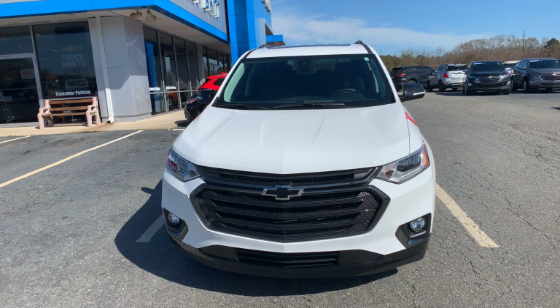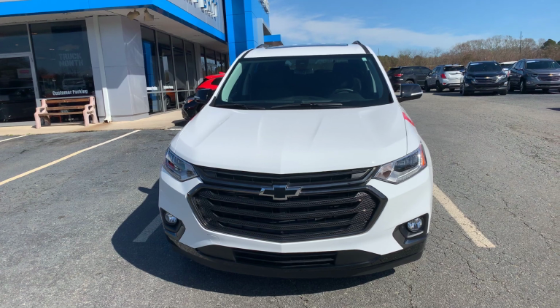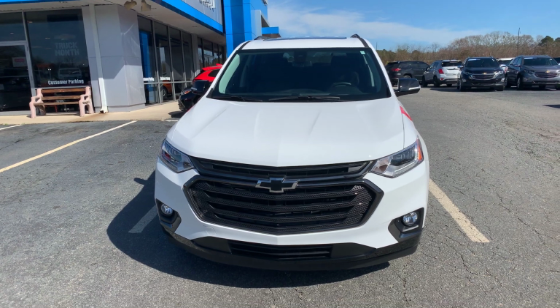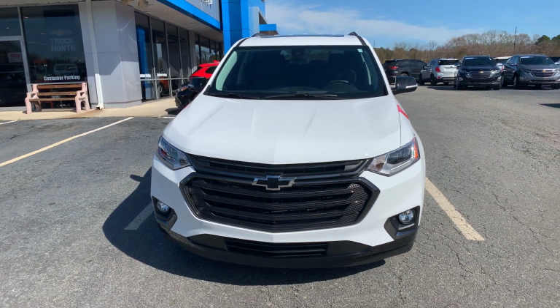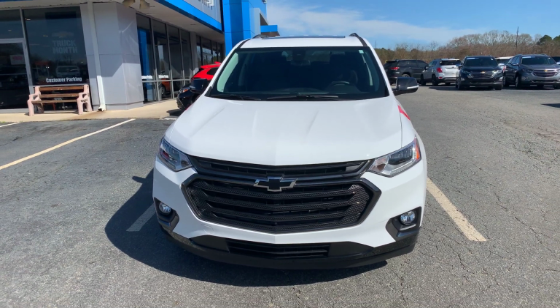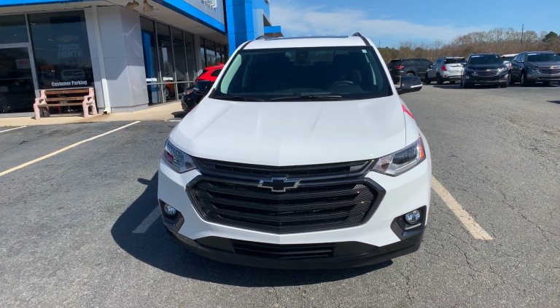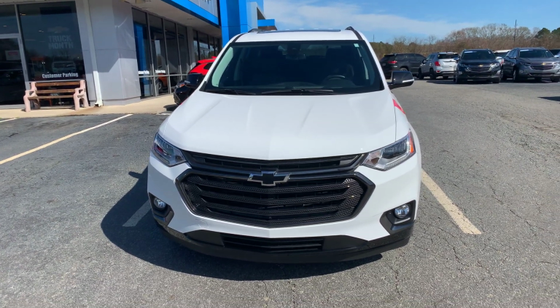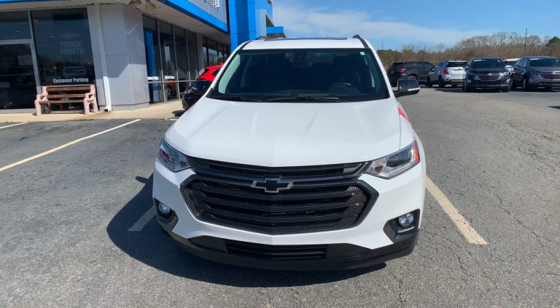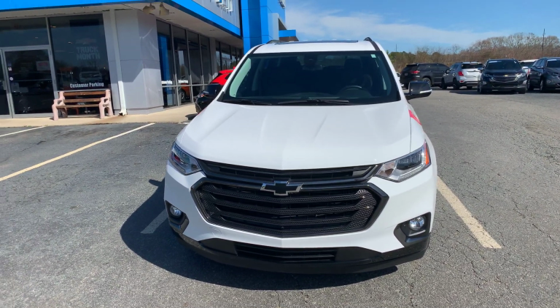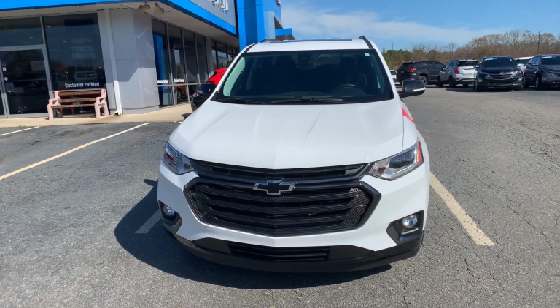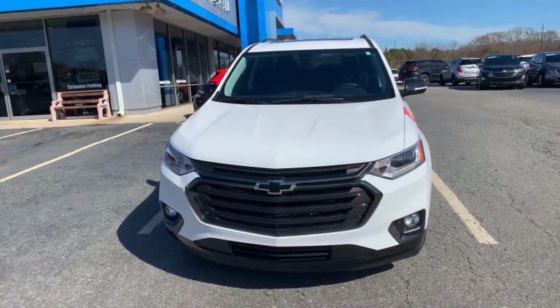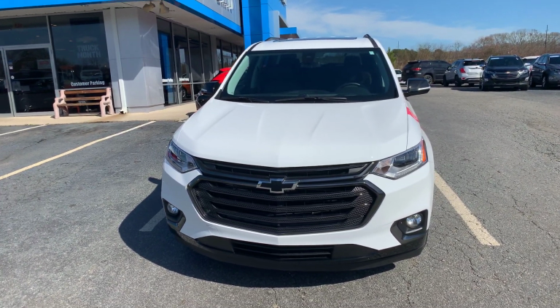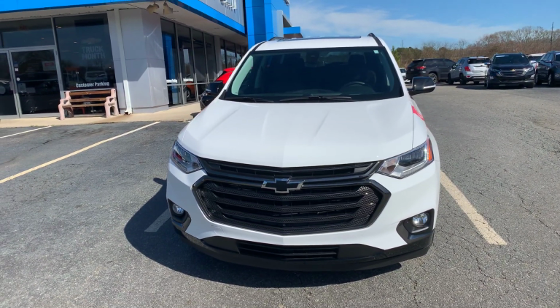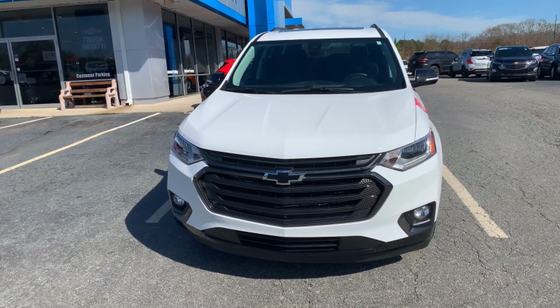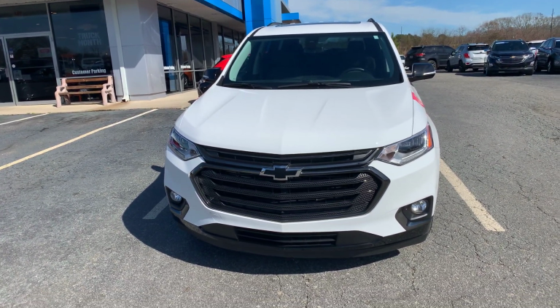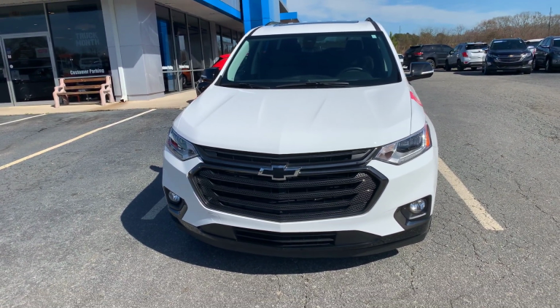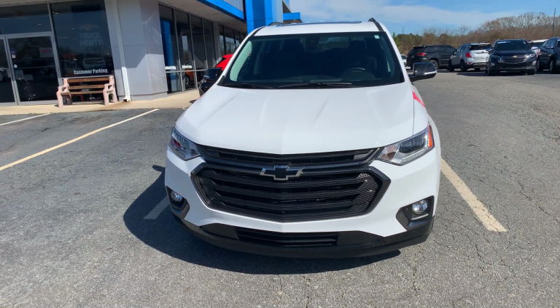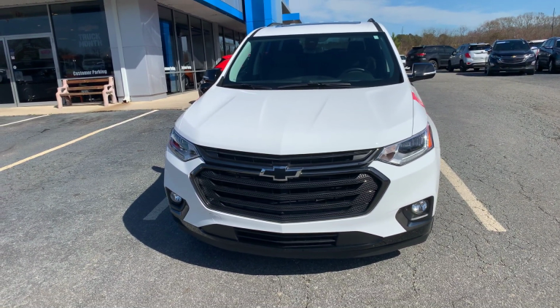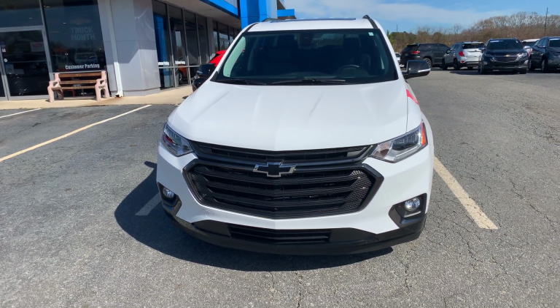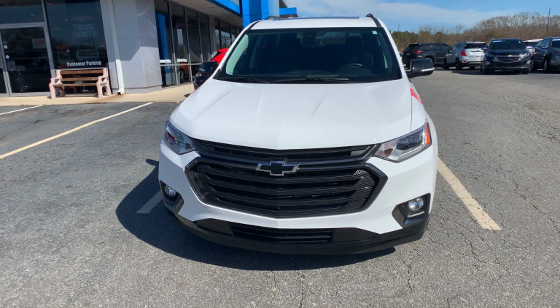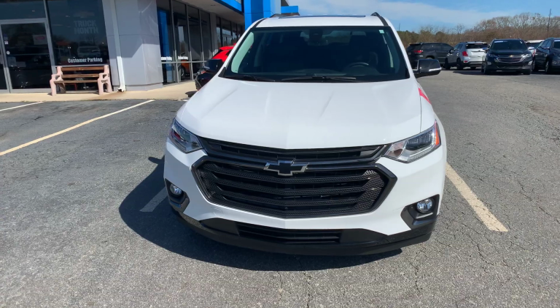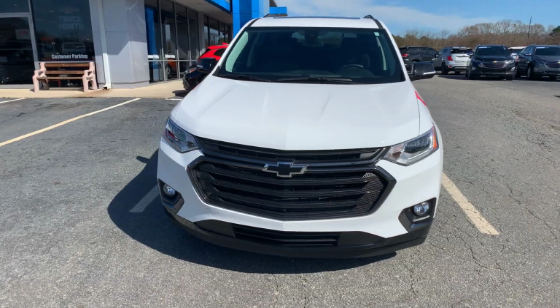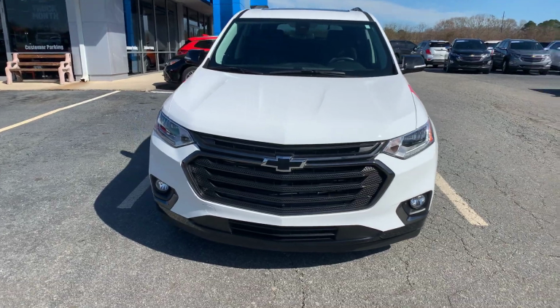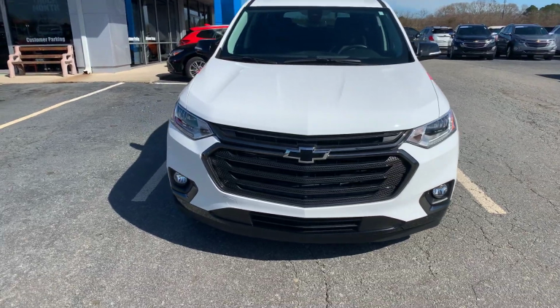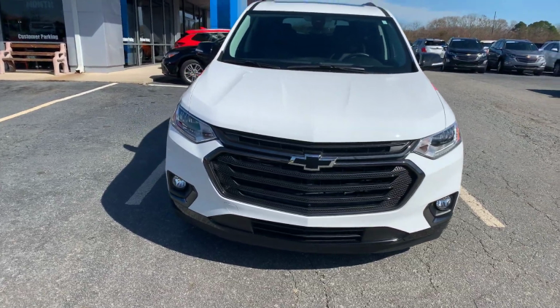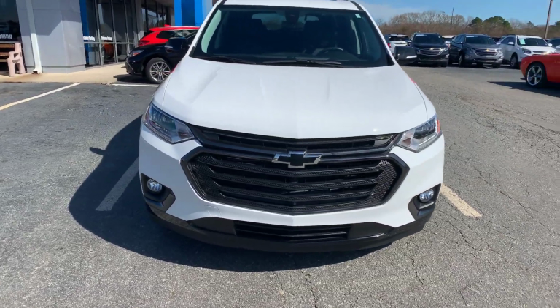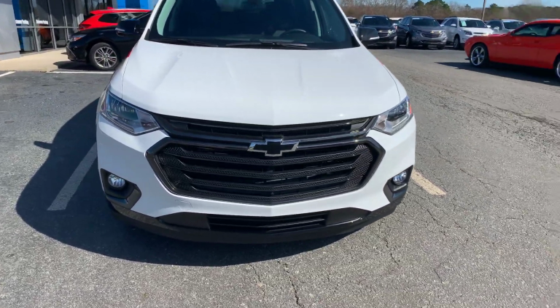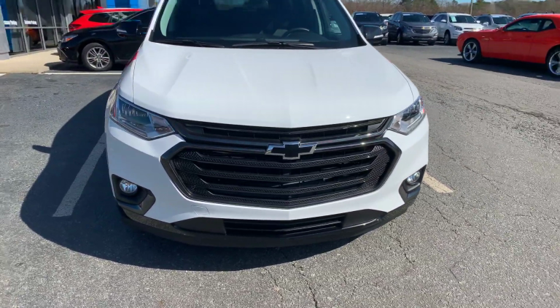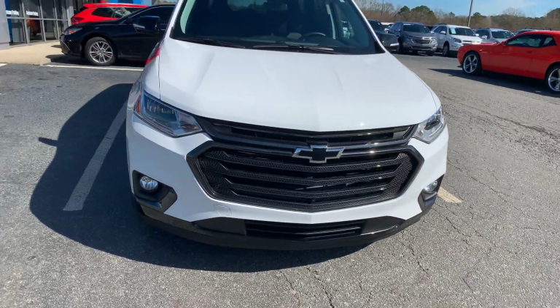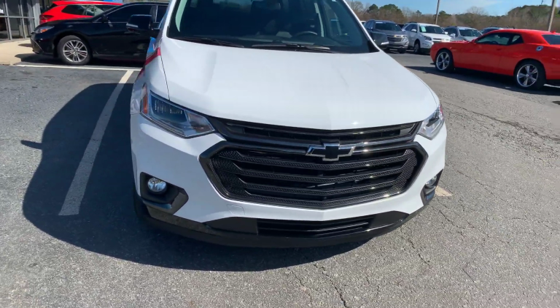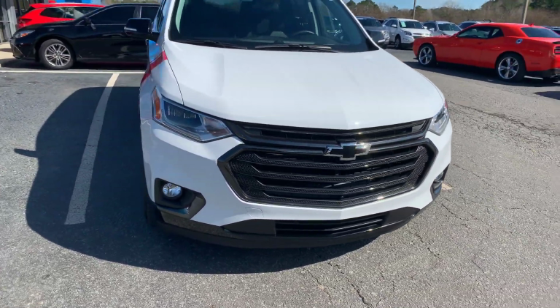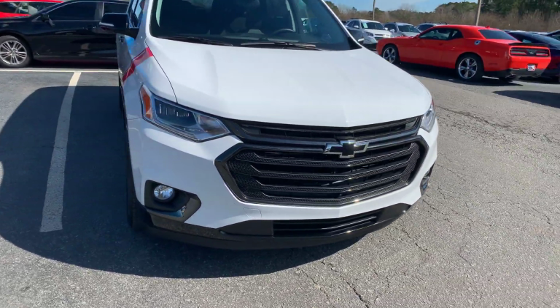Hey Tim, this is Cy Freeman here at Jimmy Britt Chevrolet in Greensboro, Georgia. Just giving you a quick look at the 2018 Chevy Traverse.